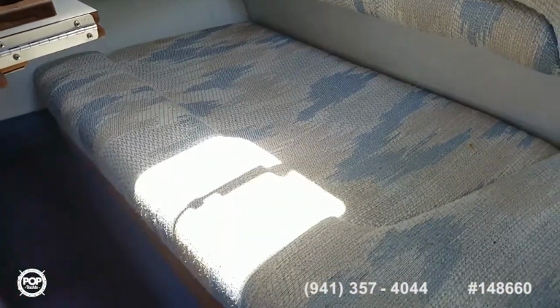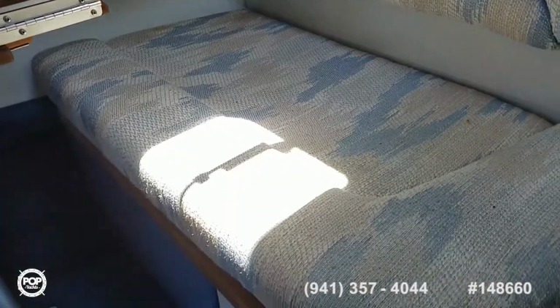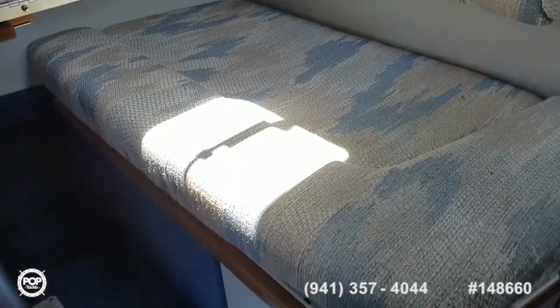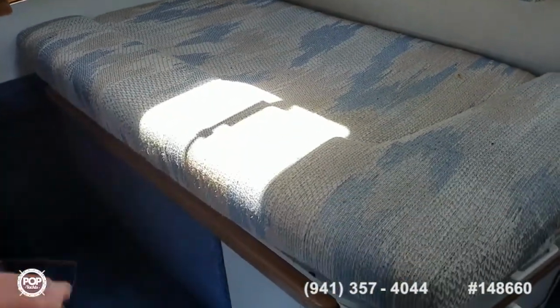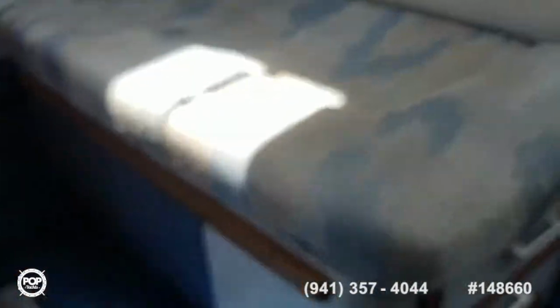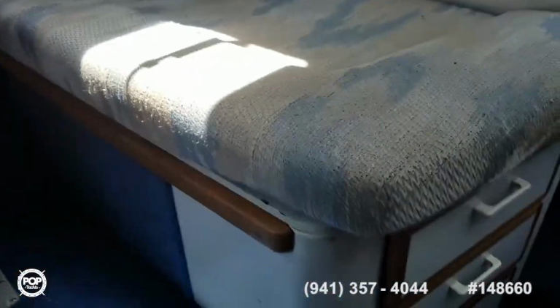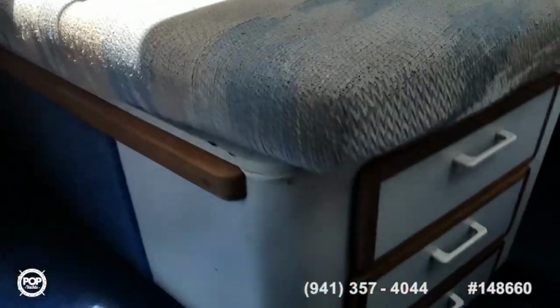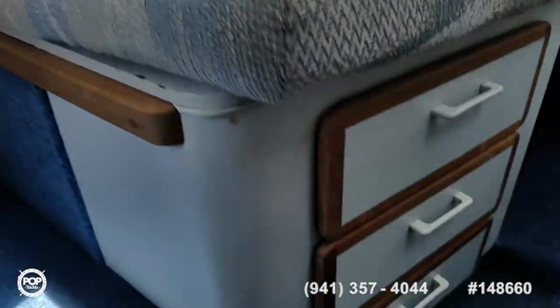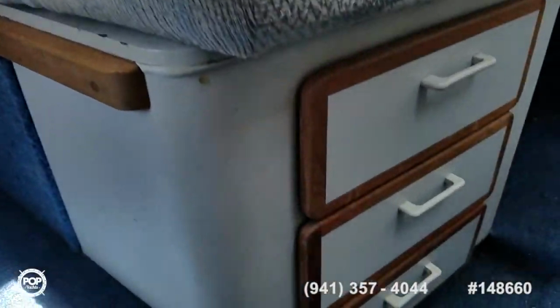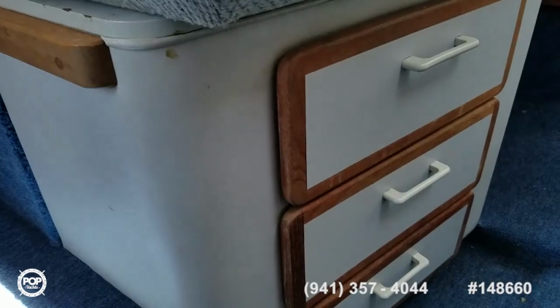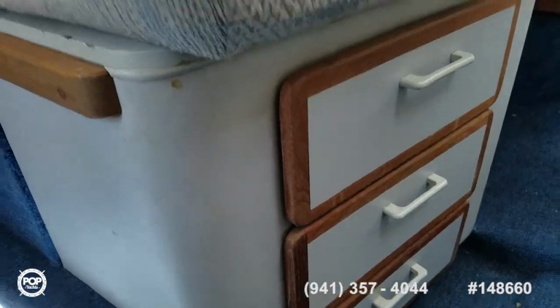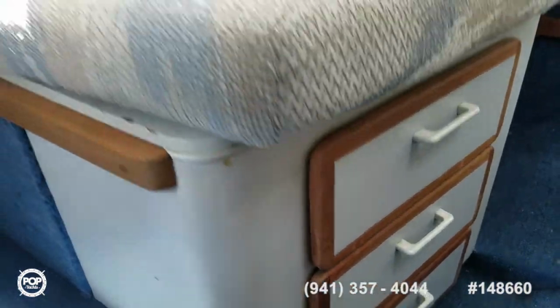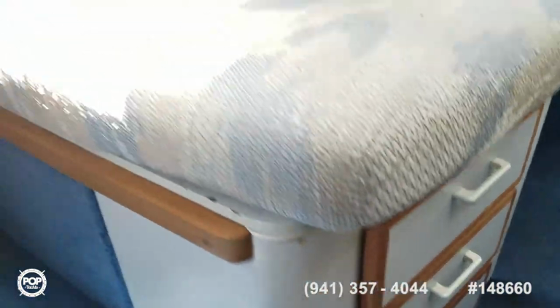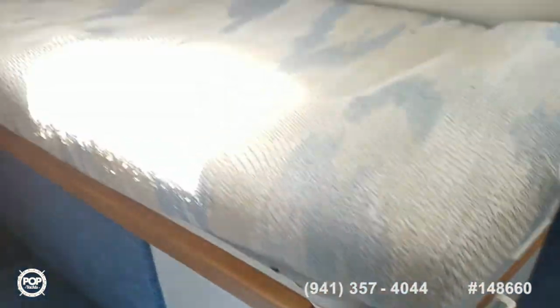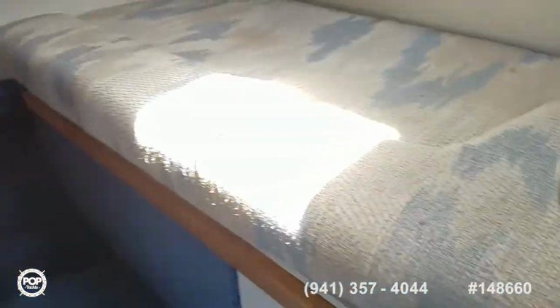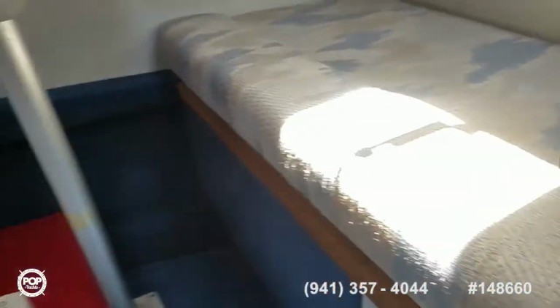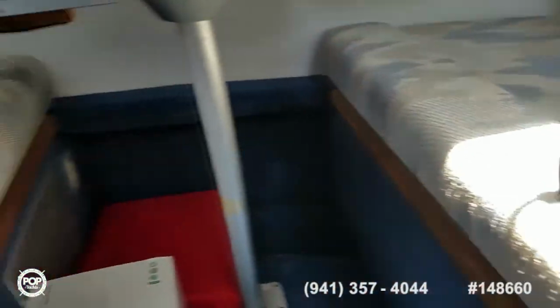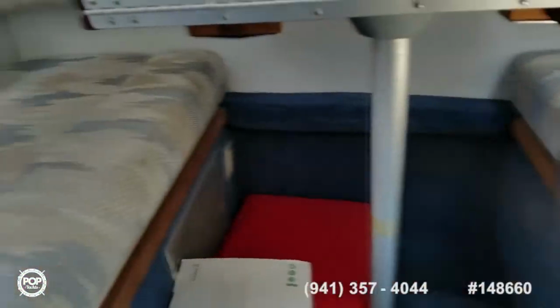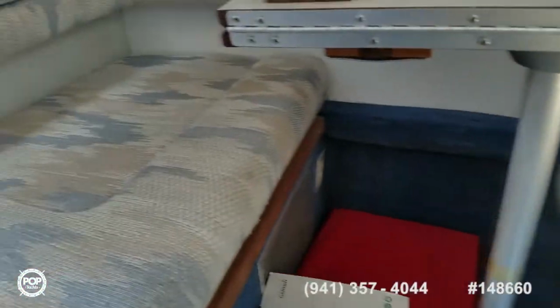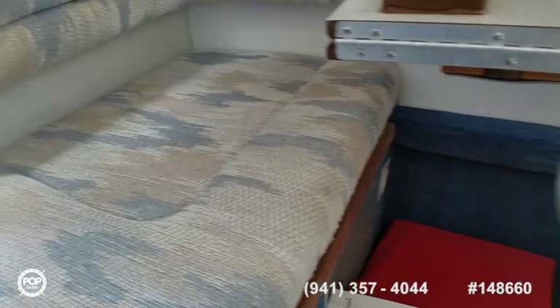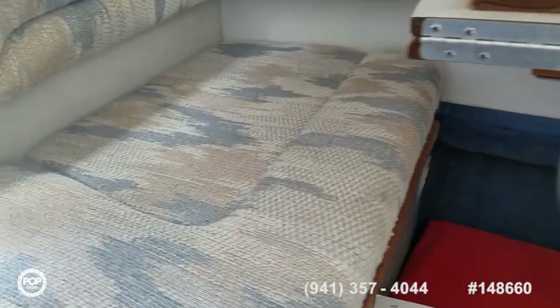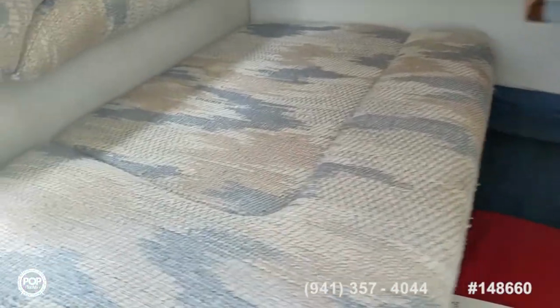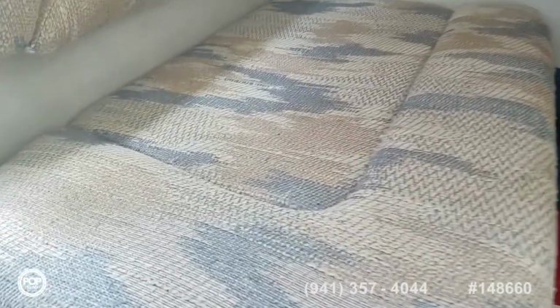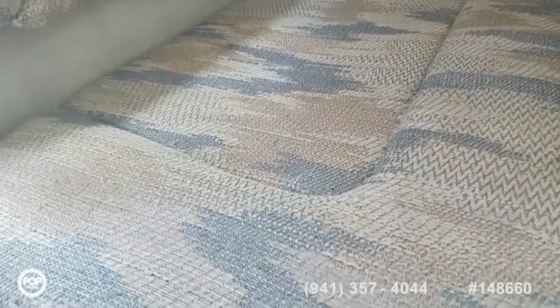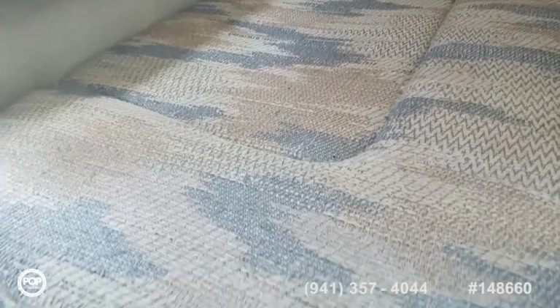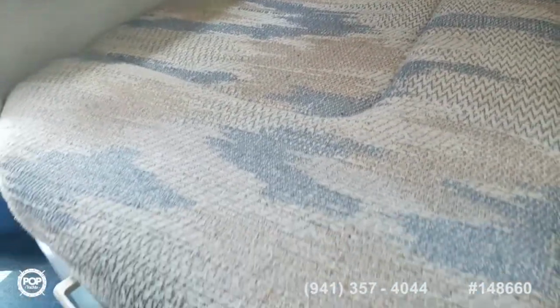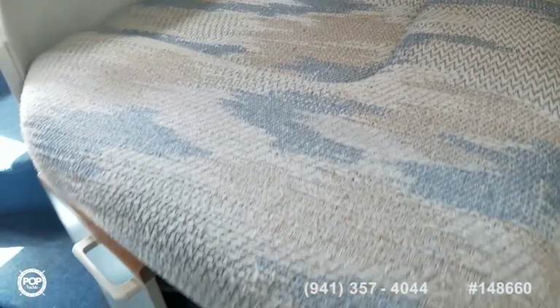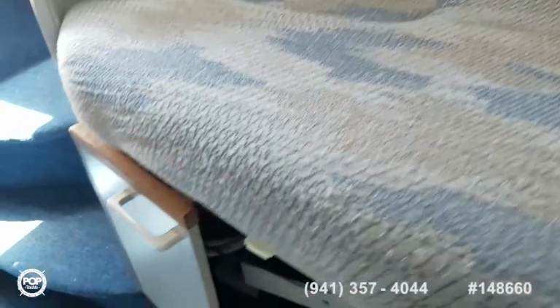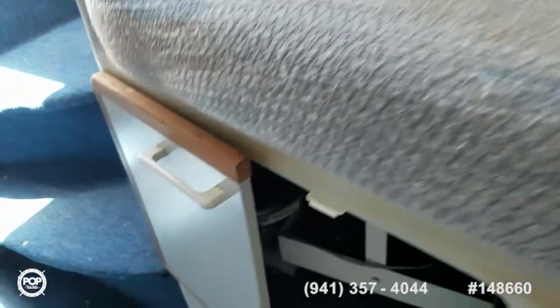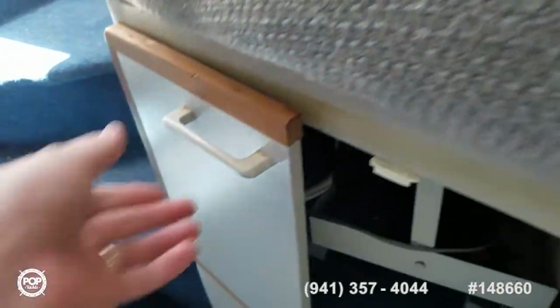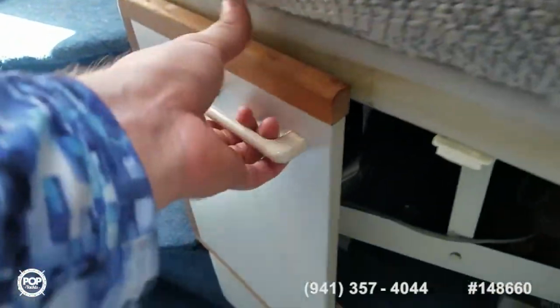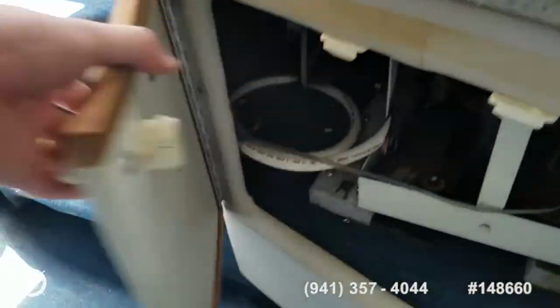Storage underneath this bench seat with three drawers on the front, and under here is the air conditioner which runs off of shore power.